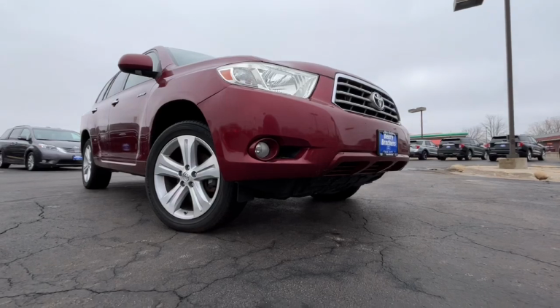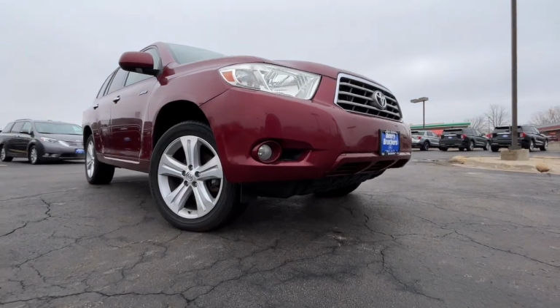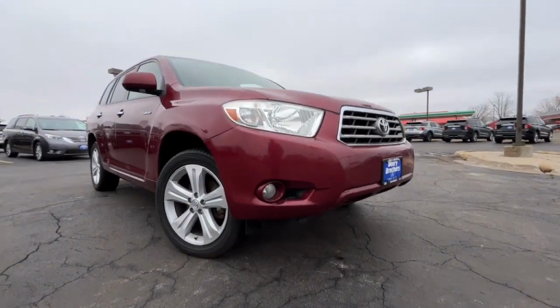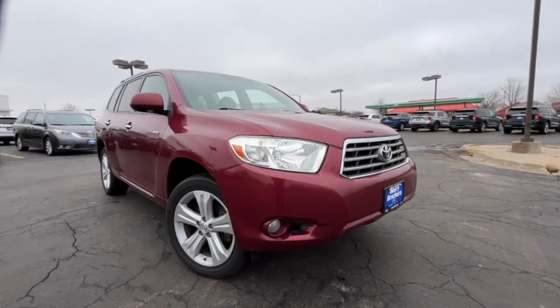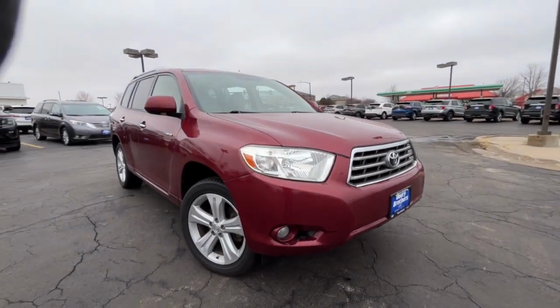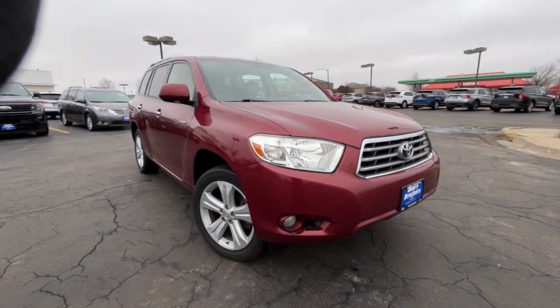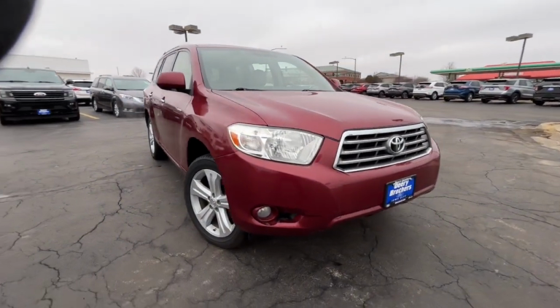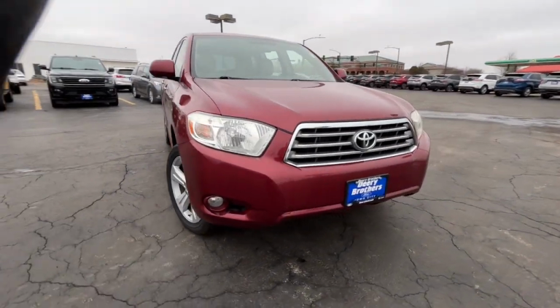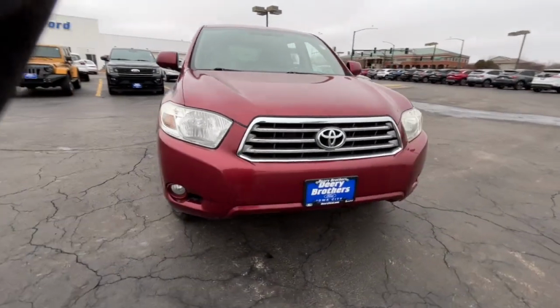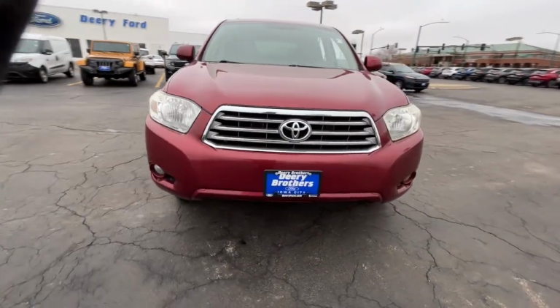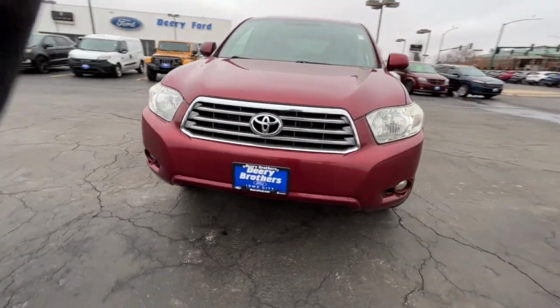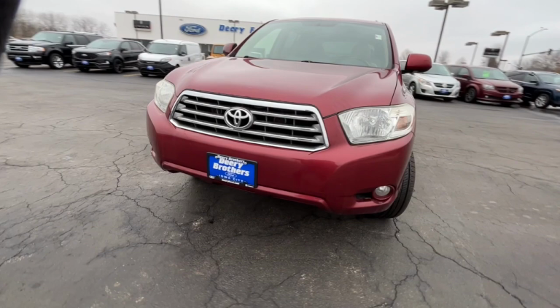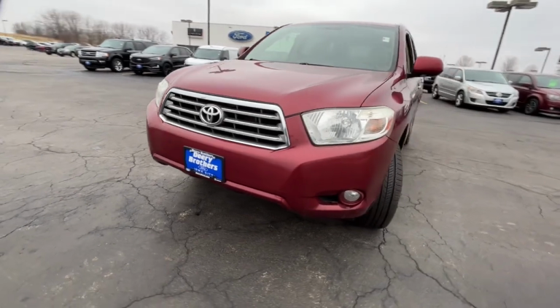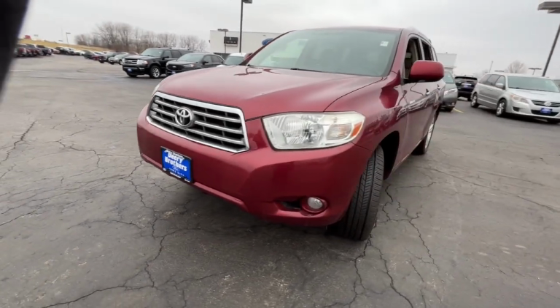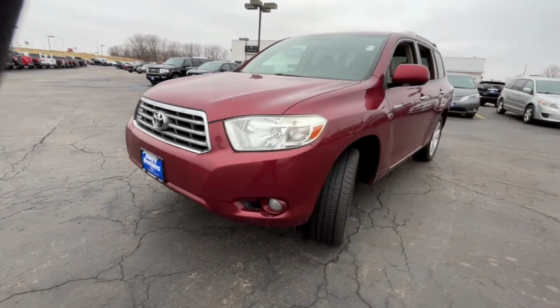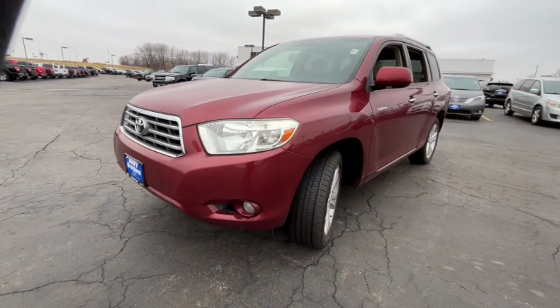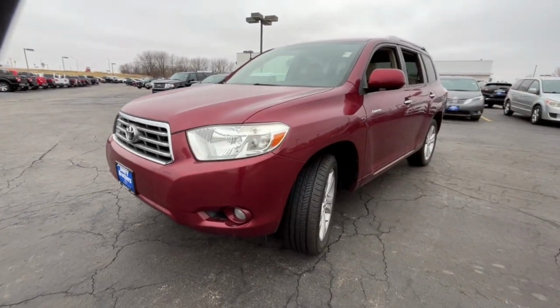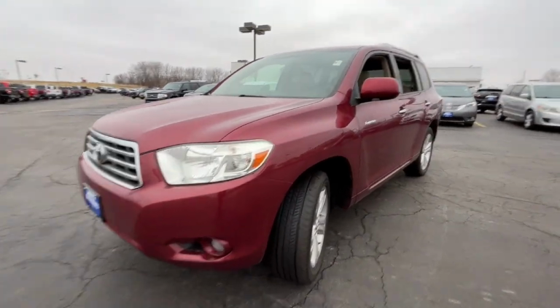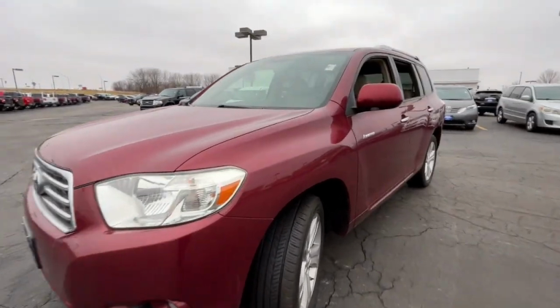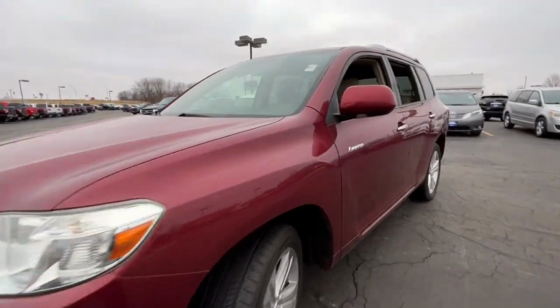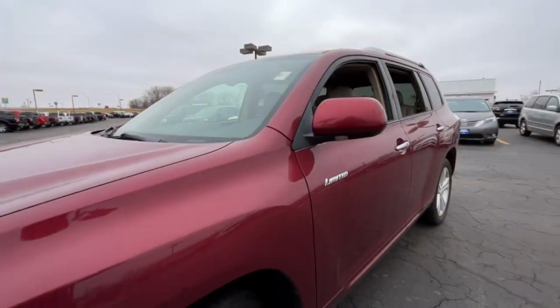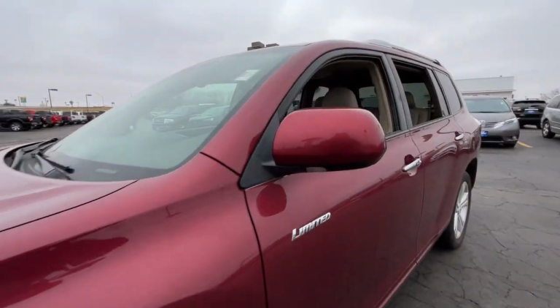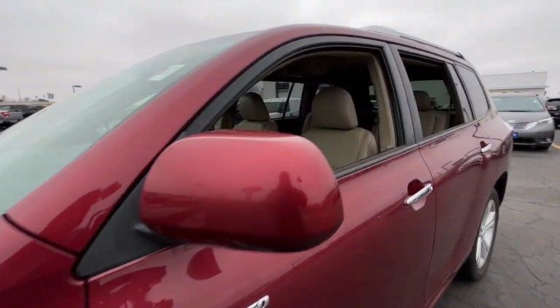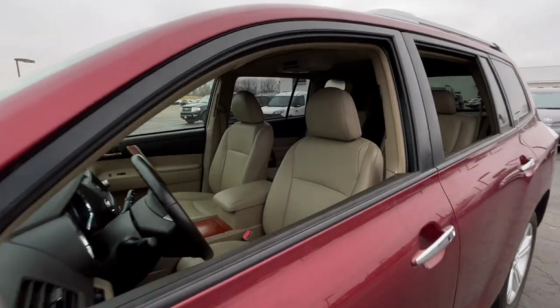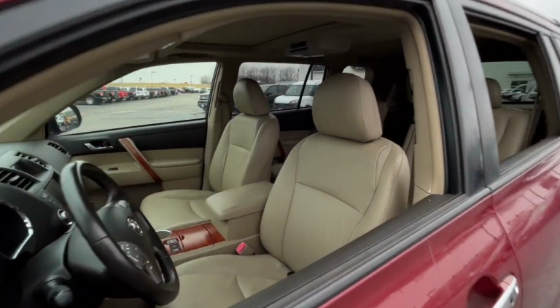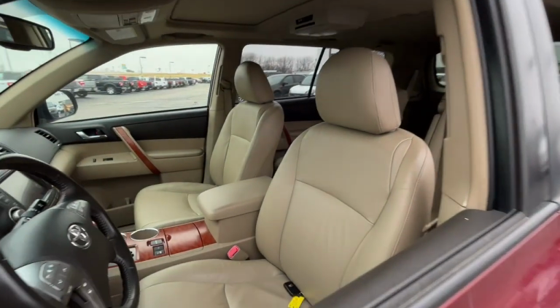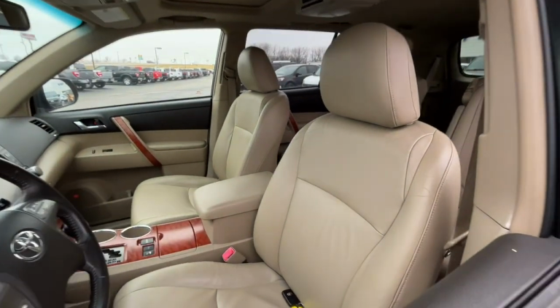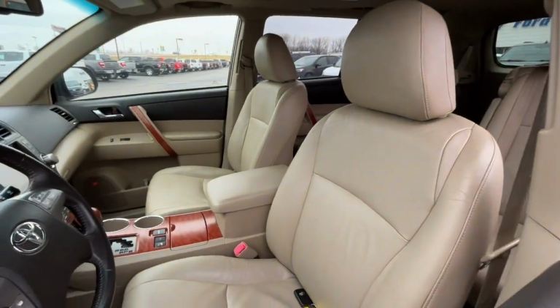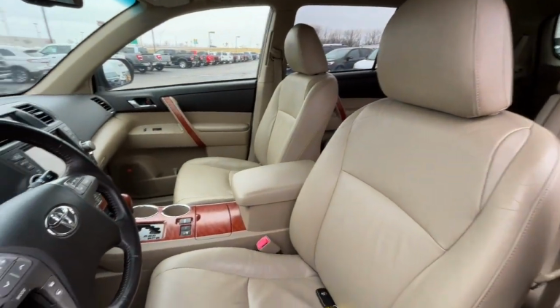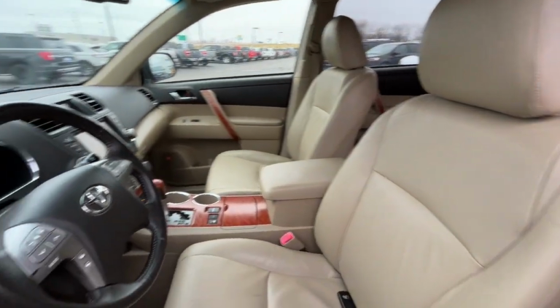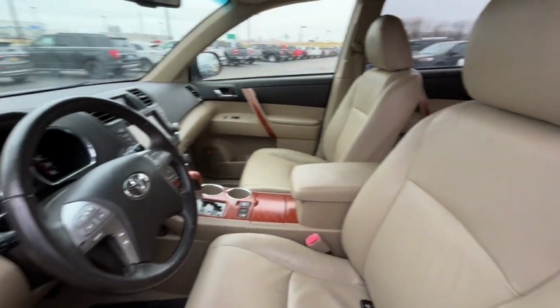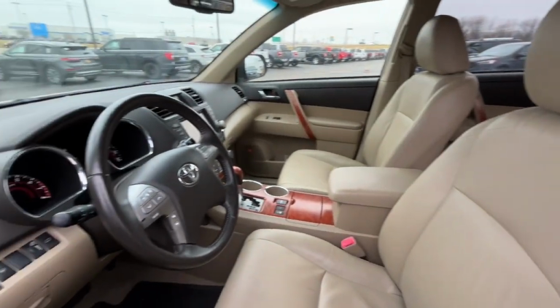Introducing the 2008 Toyota Highlander. With less than 250,000 miles on the odometer, this vehicle stands out from the rest. Give your family this spacious, efficient Highlander and start building your road trip memories.